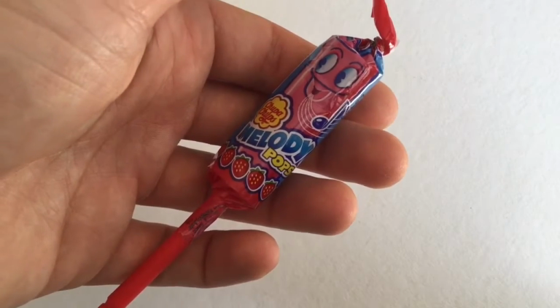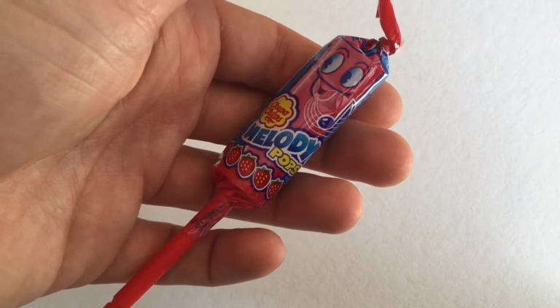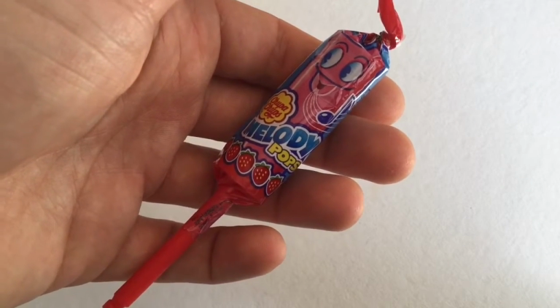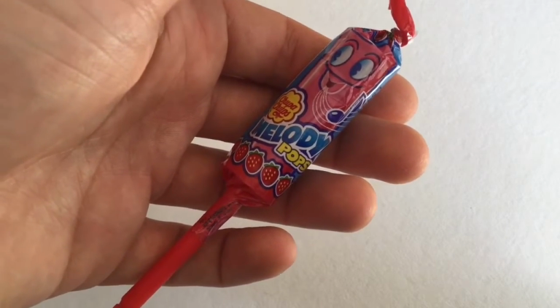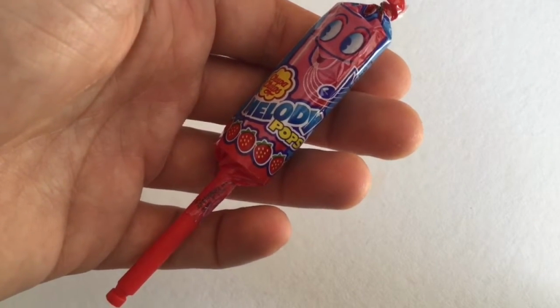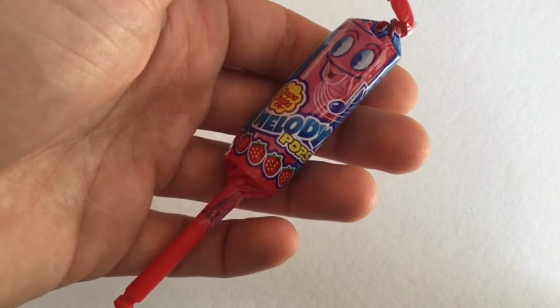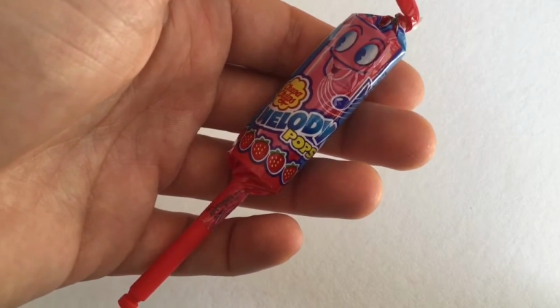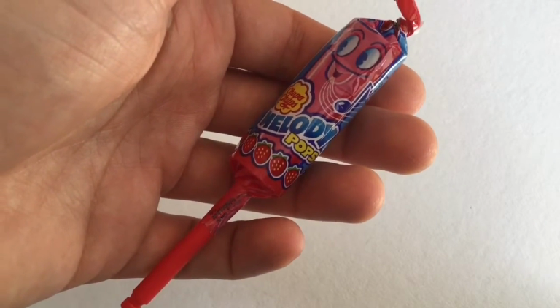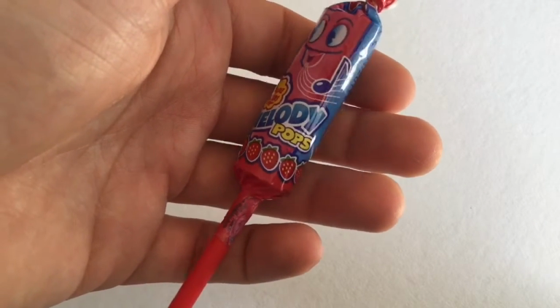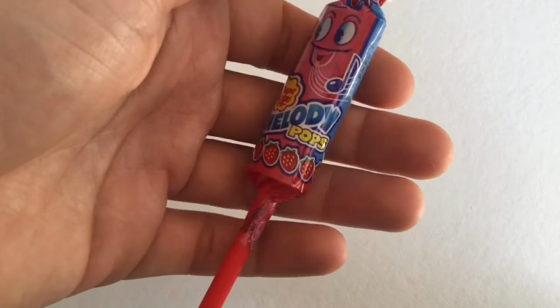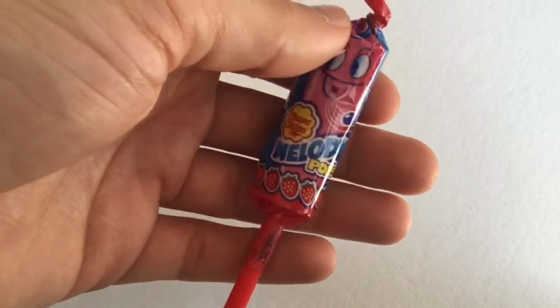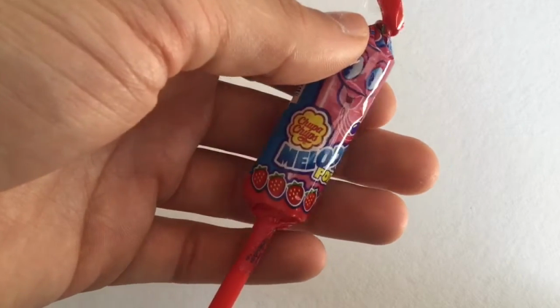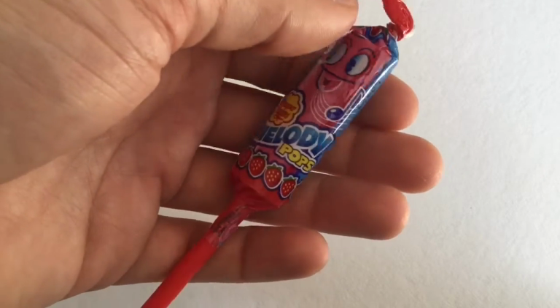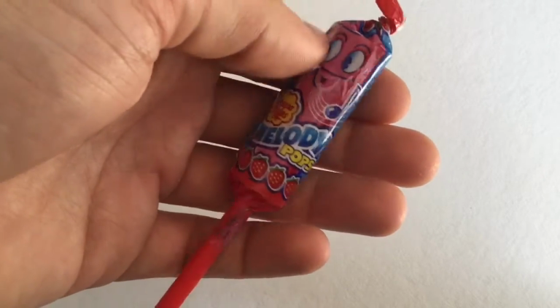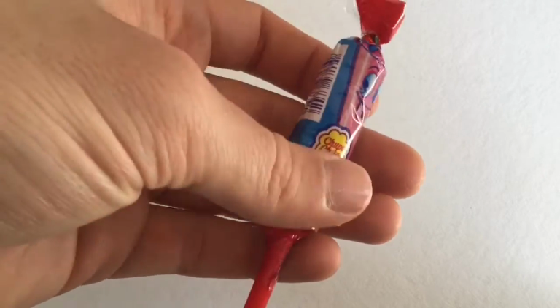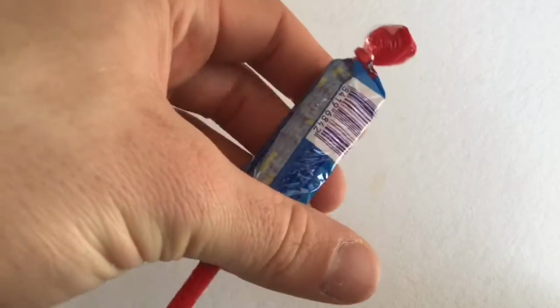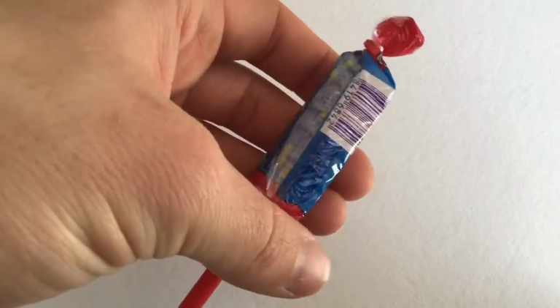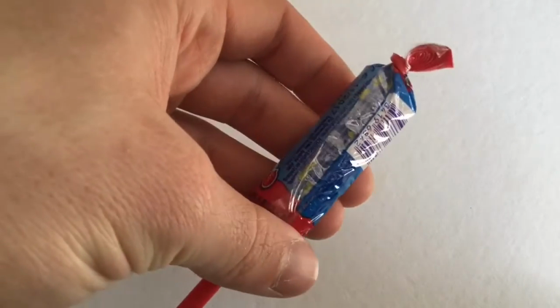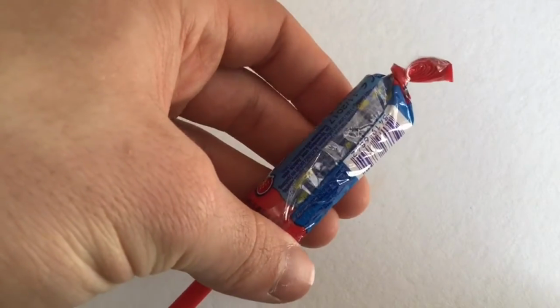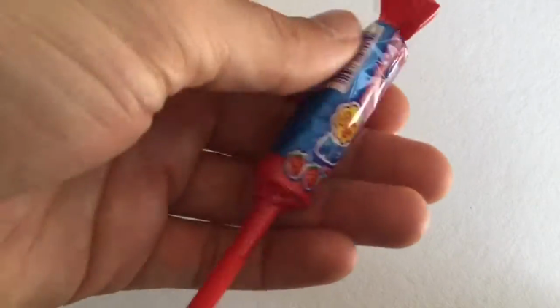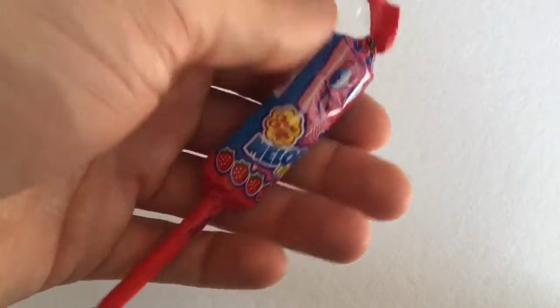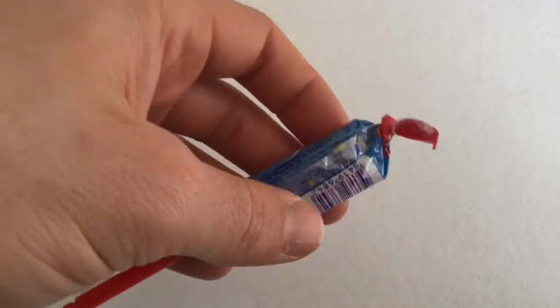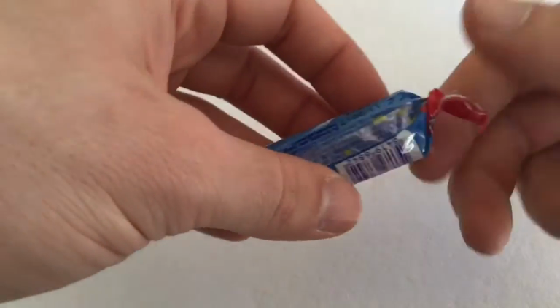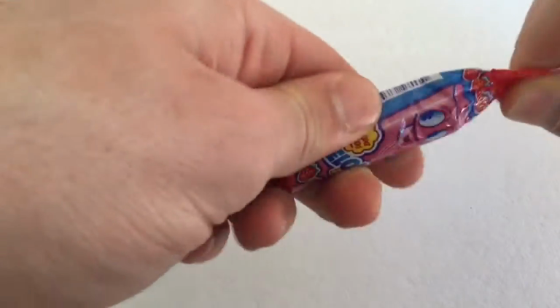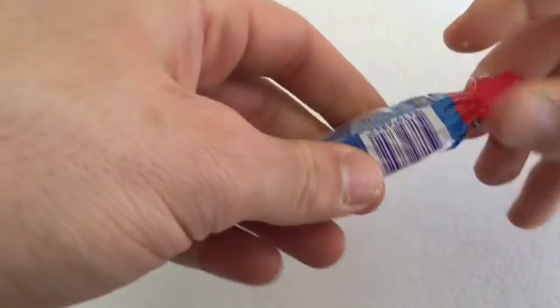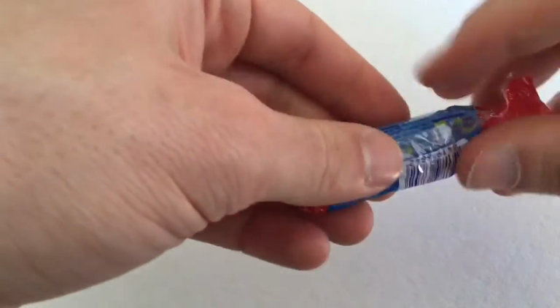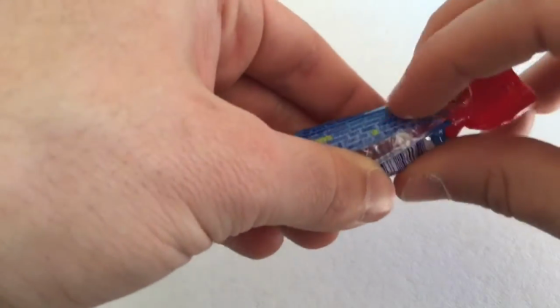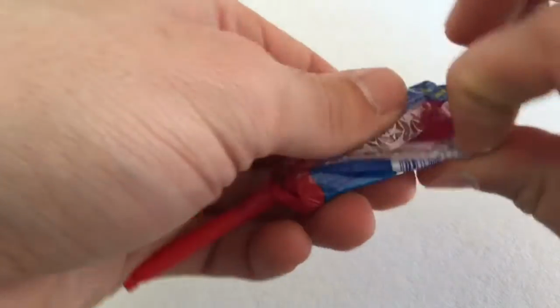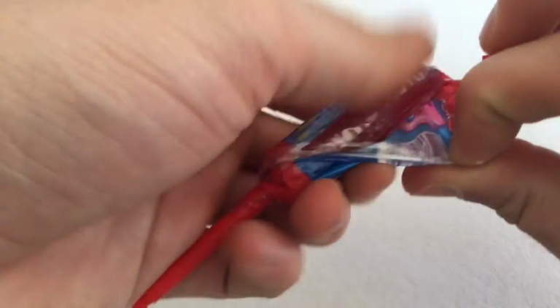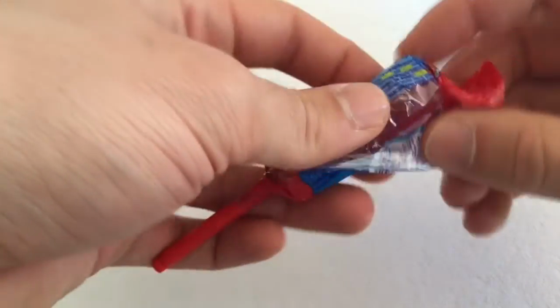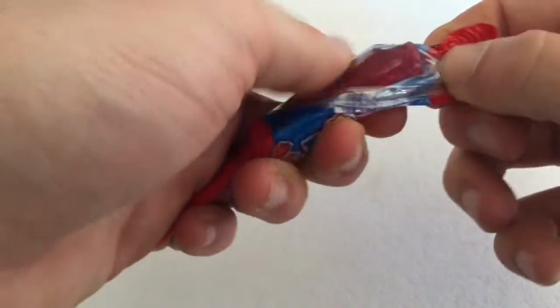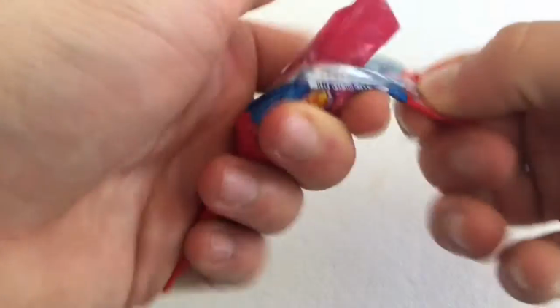Hey guys, I'm your German candy taster and today we have here Melody Pops. This is basically a lollipop, and it is supposed to make a melody, but I don't know how in the world this is going to work.